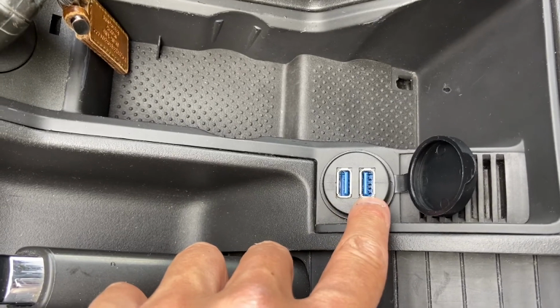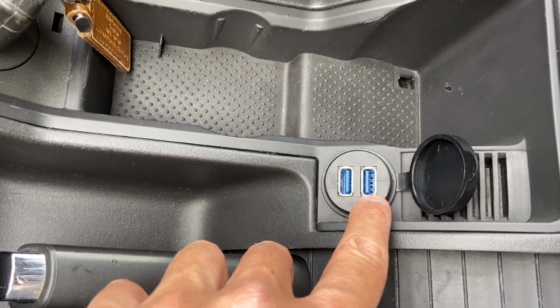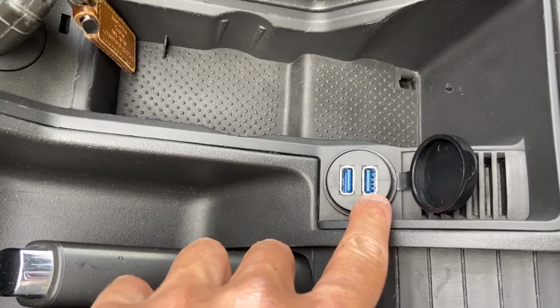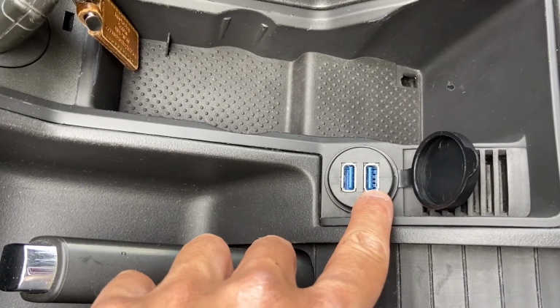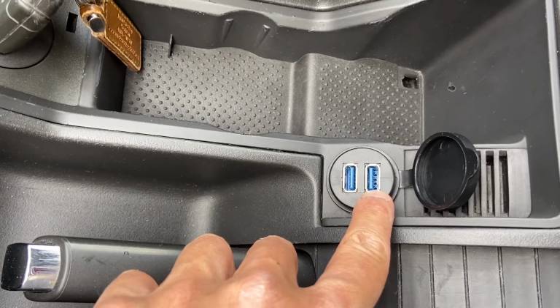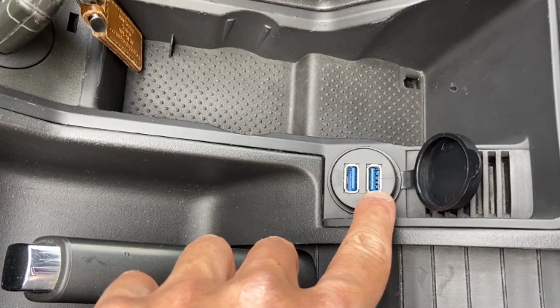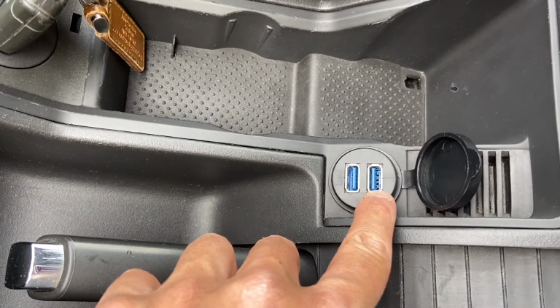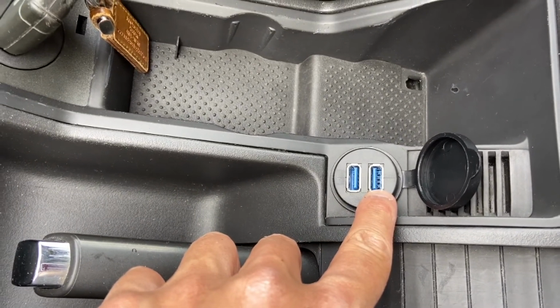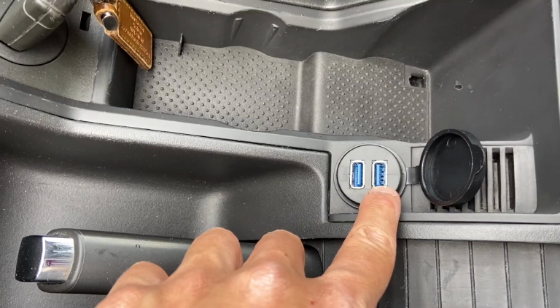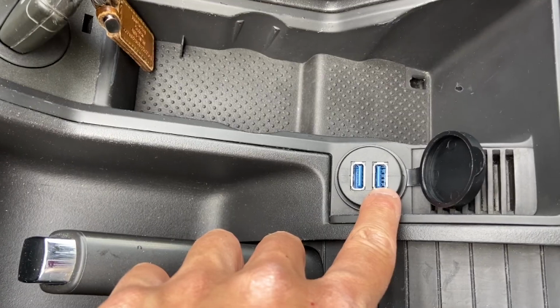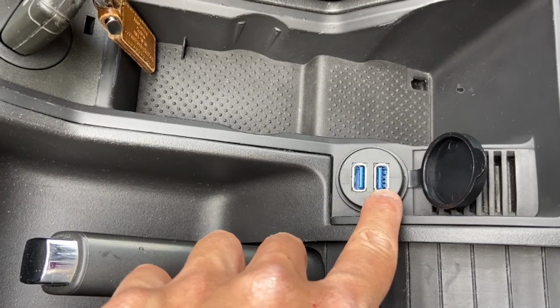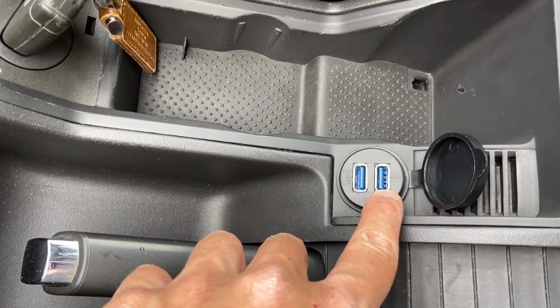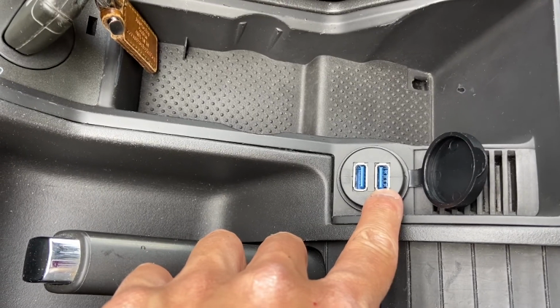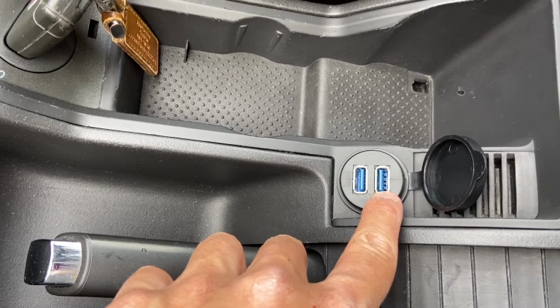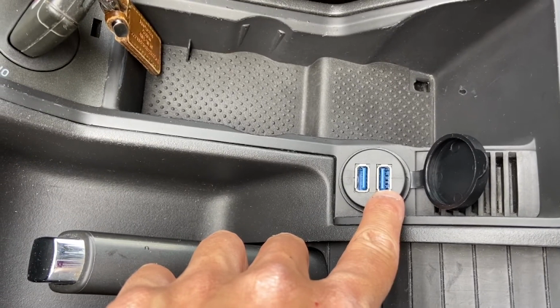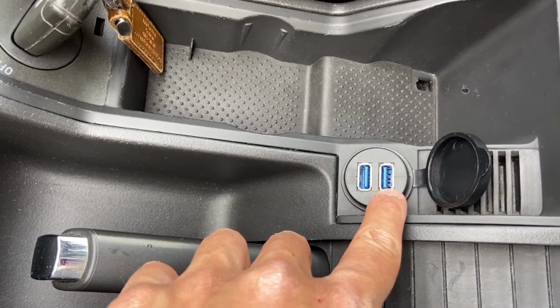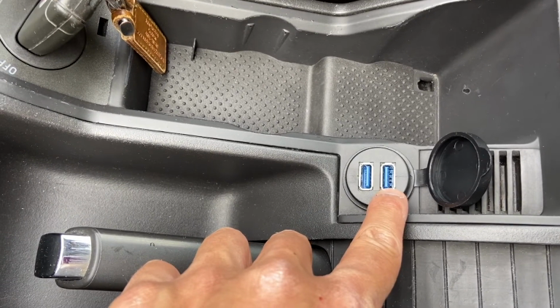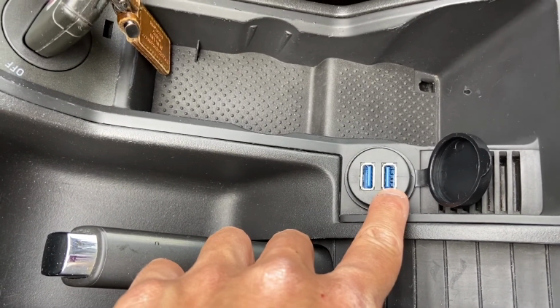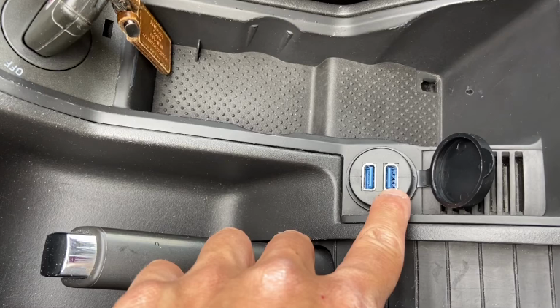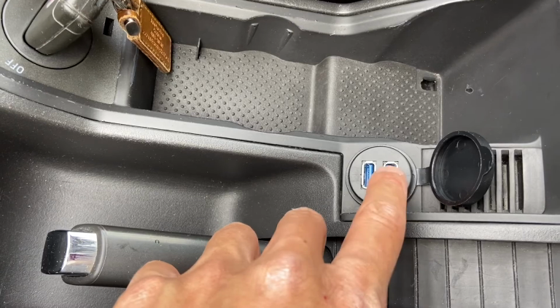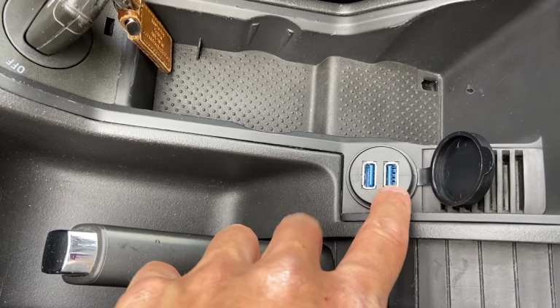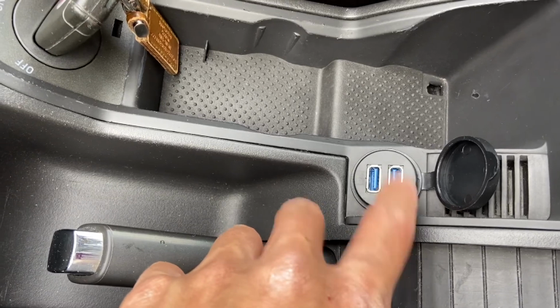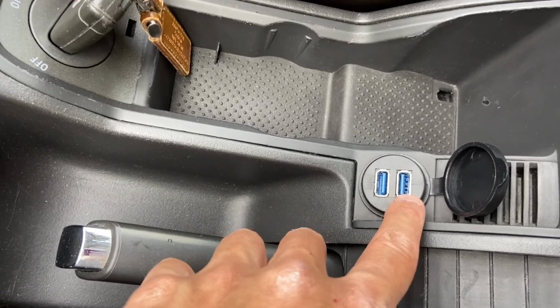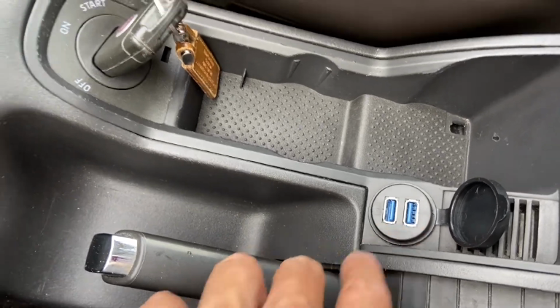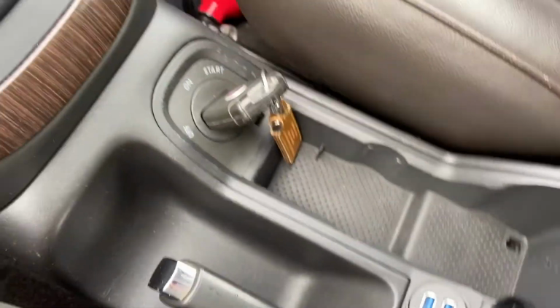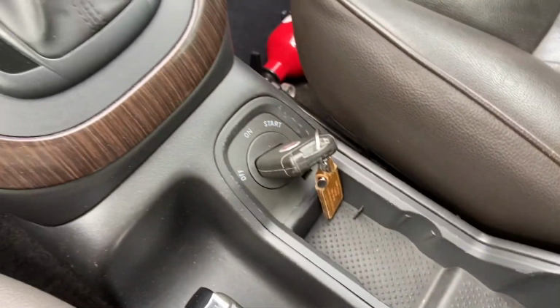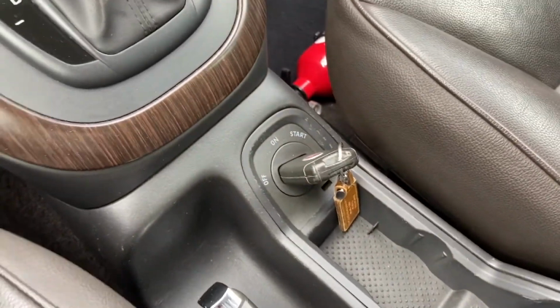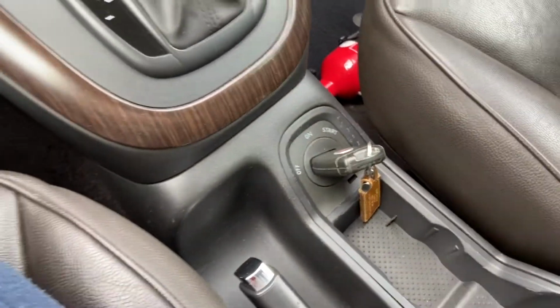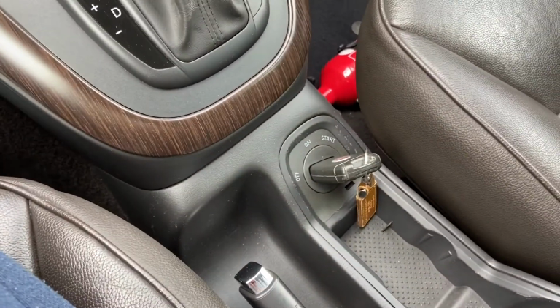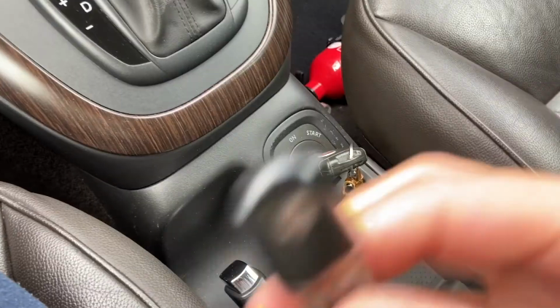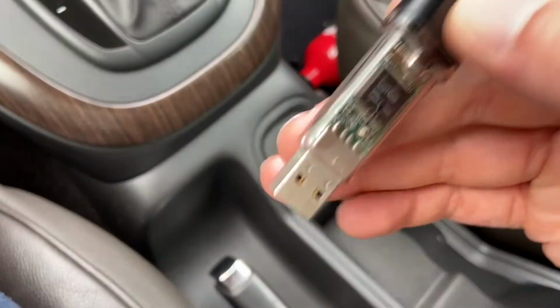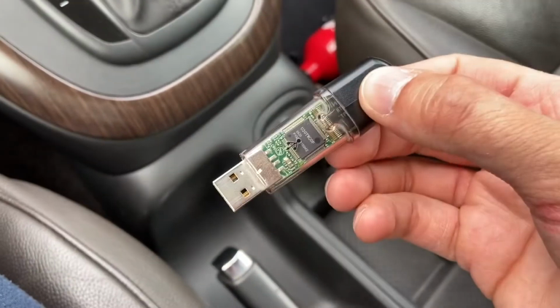This other one is going to be my quick charge port. I found out that it's quick charge only, so you cannot connect any USB device for storage to it - it just does quick charging. I've got the USB stick over here and we're going to plug it in, turn the key, and see if it's working.